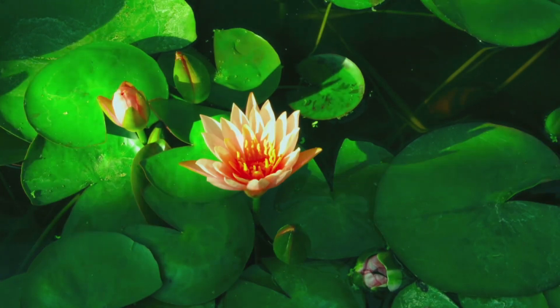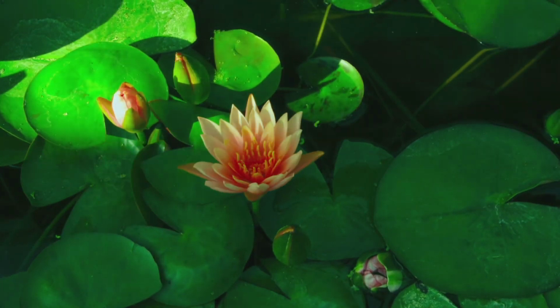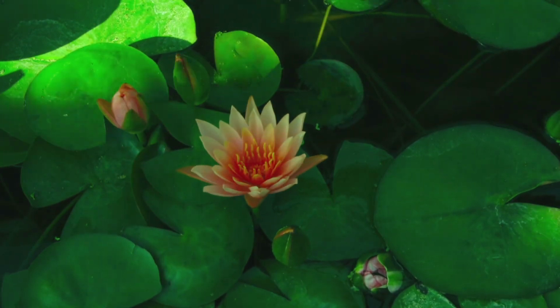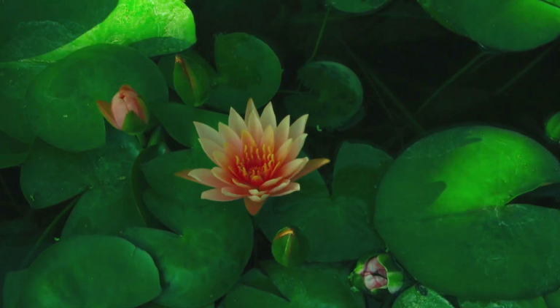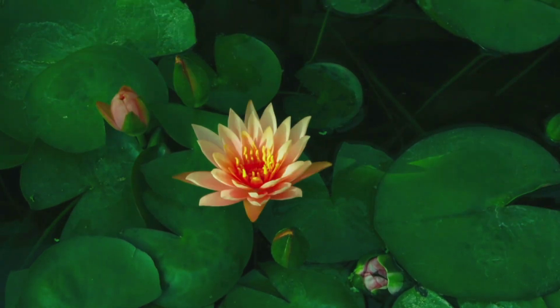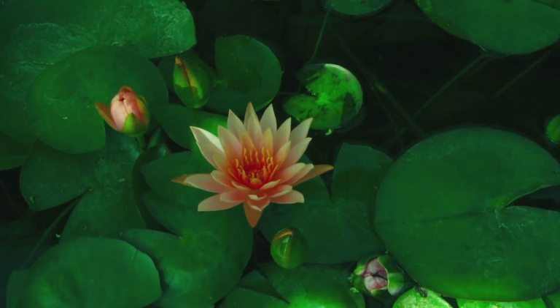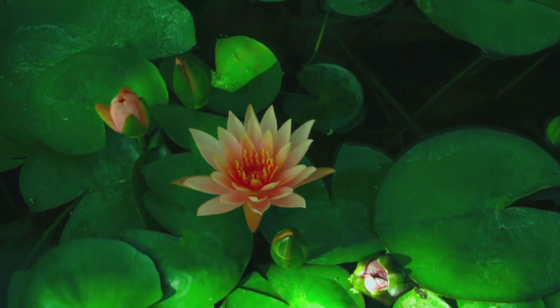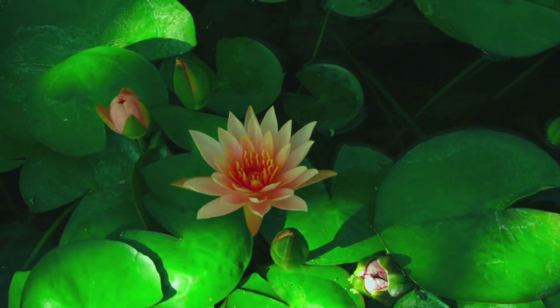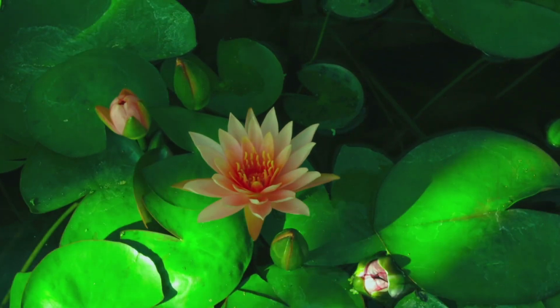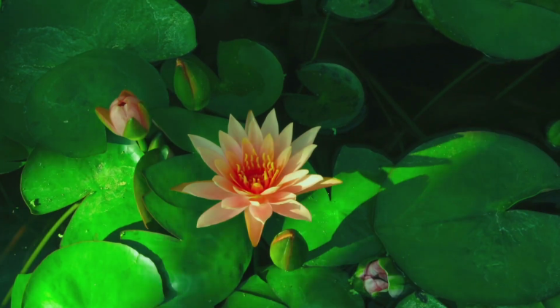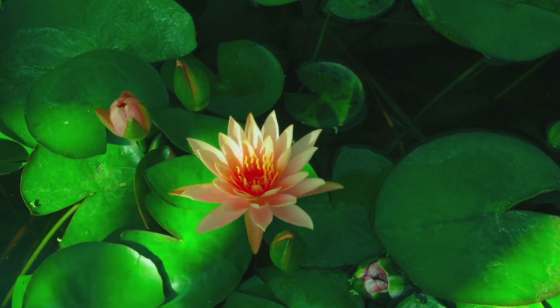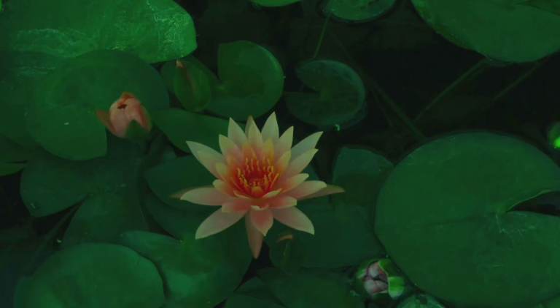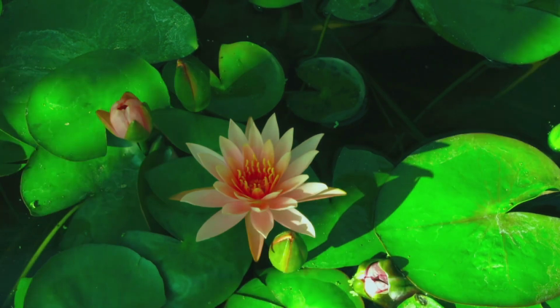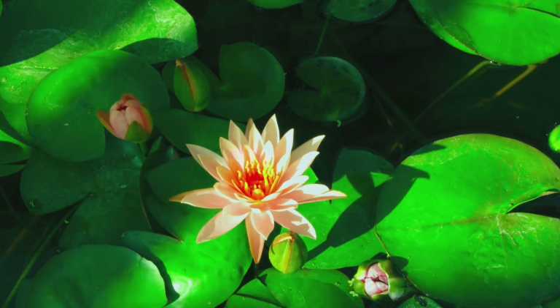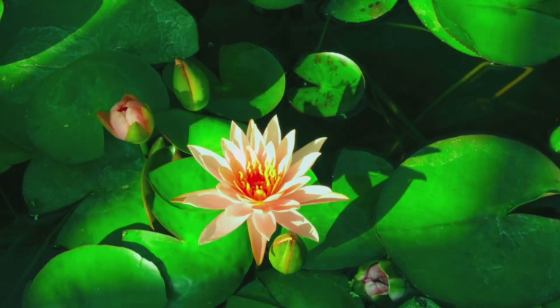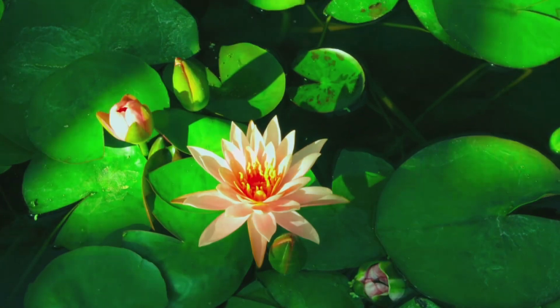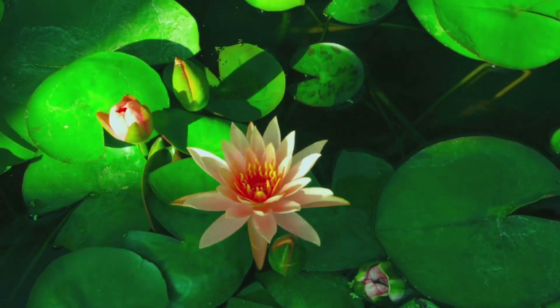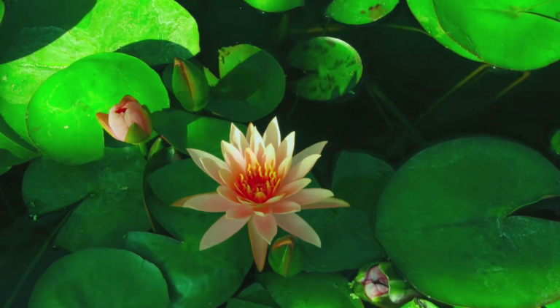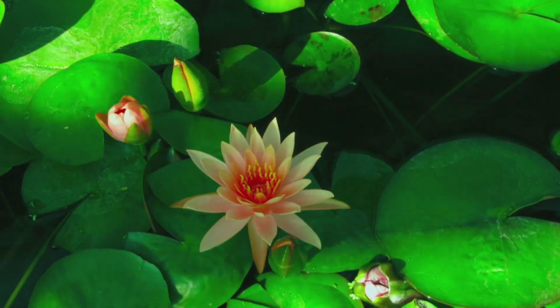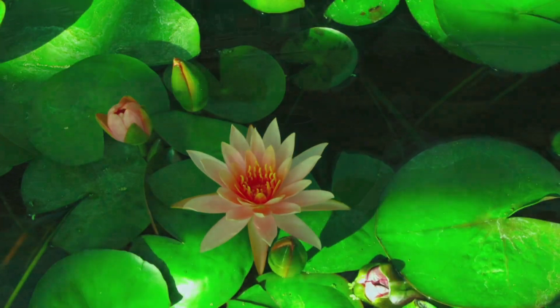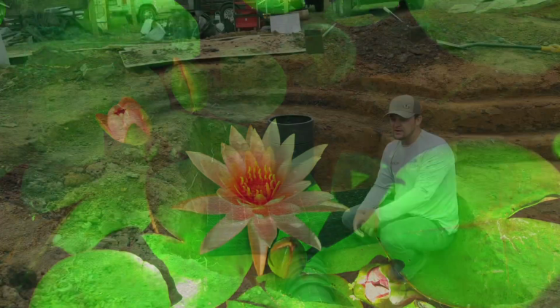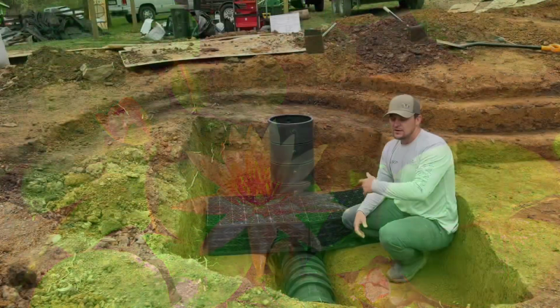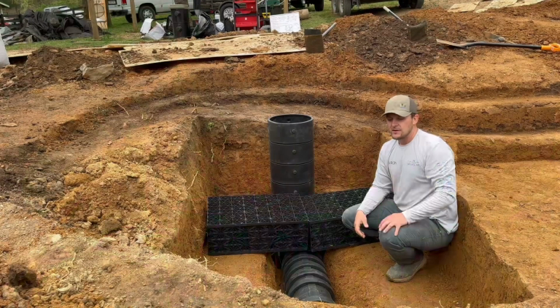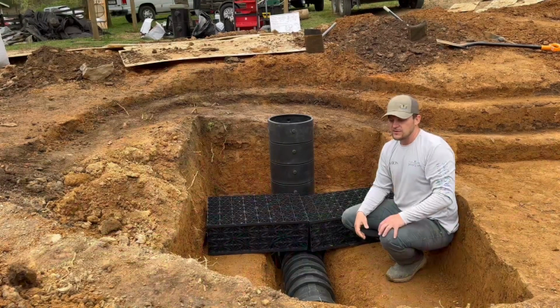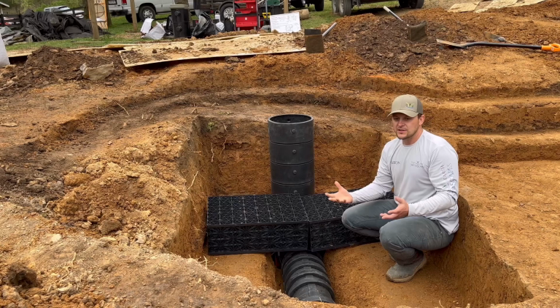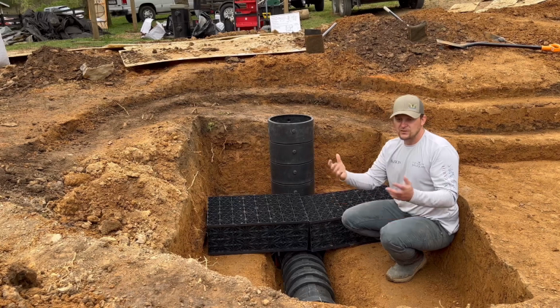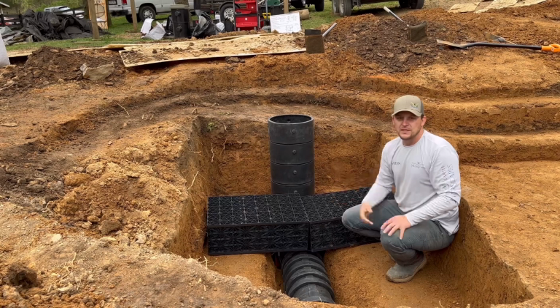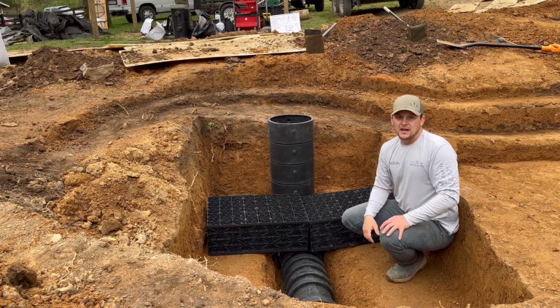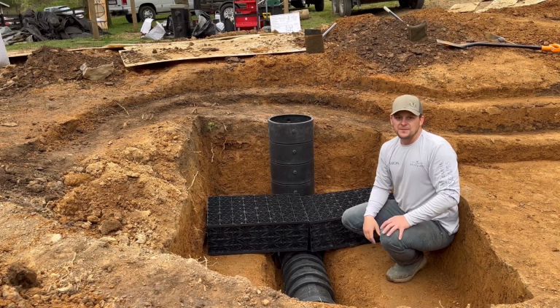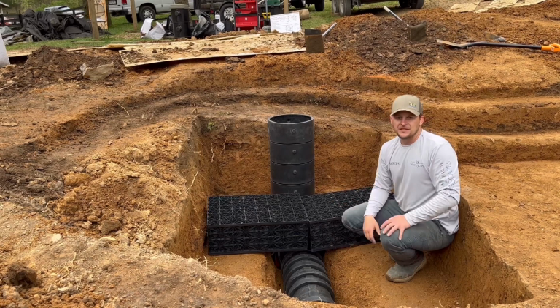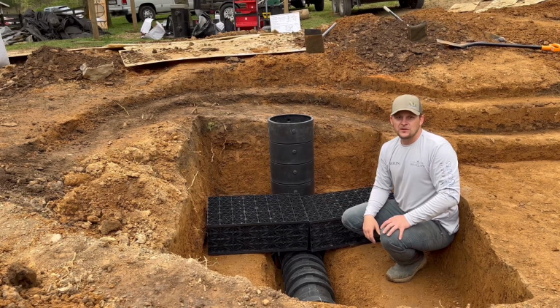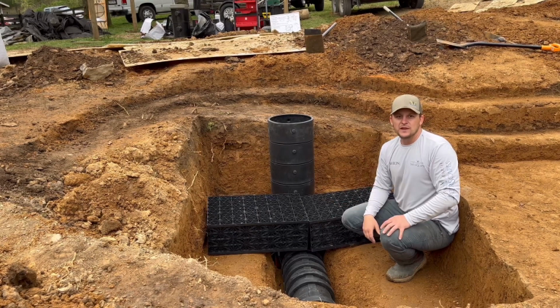The other piece critical to a wetland filter is plants. Plants help pull sediment out of the rocks and use it as fuel and food to grow. So plants are a big part of it, along with the oxygen, water flowing through, and the gravel.